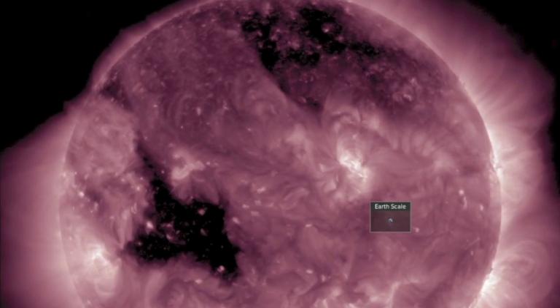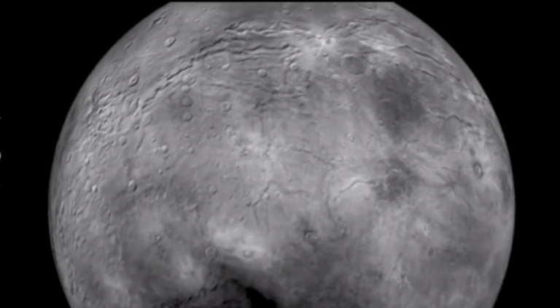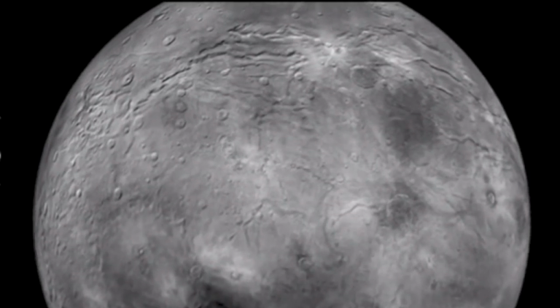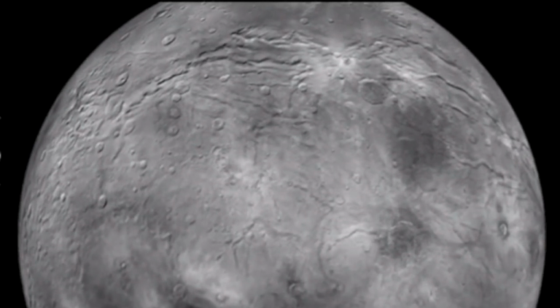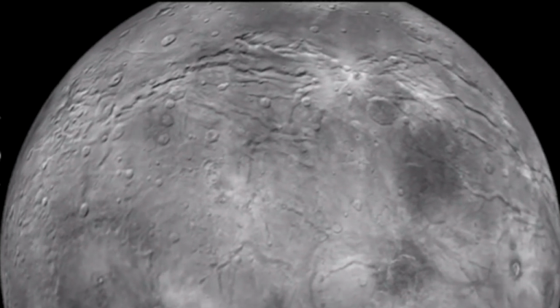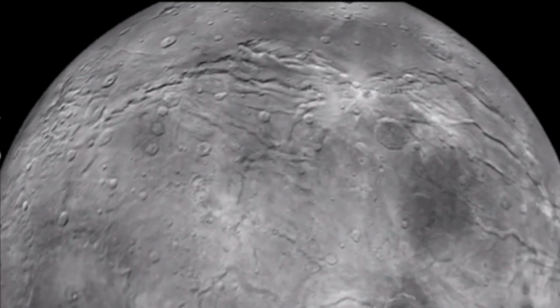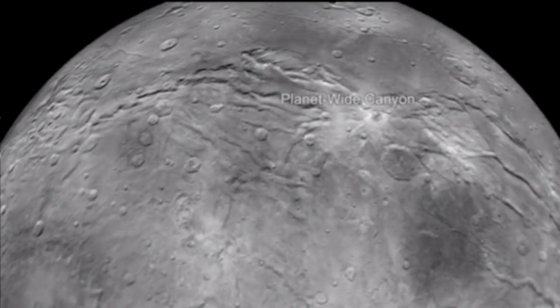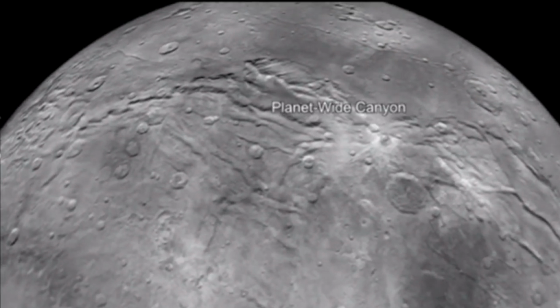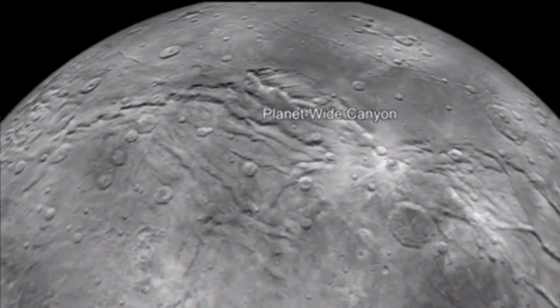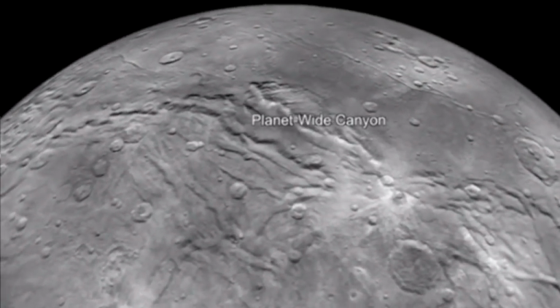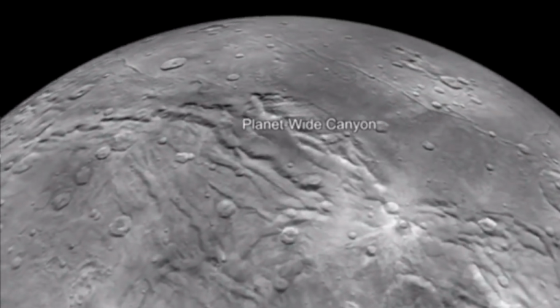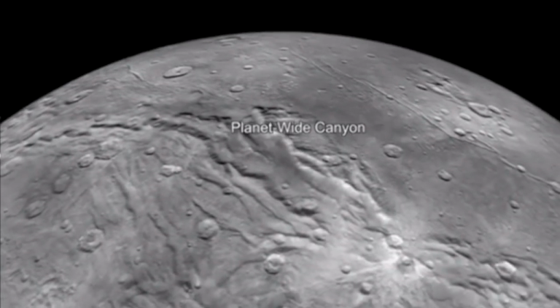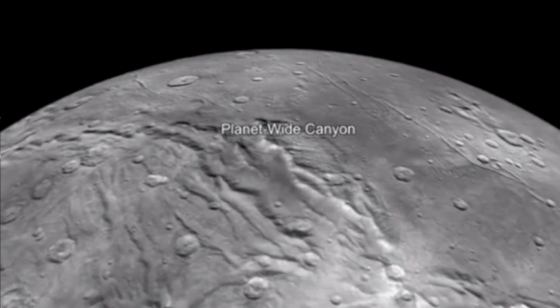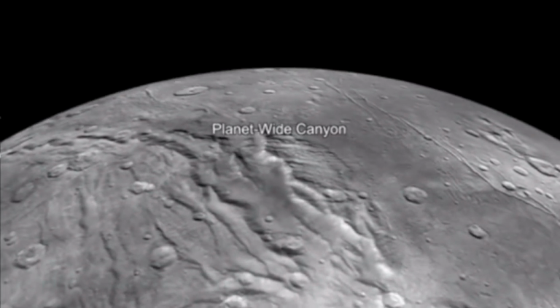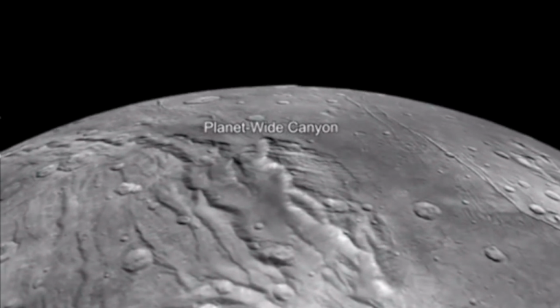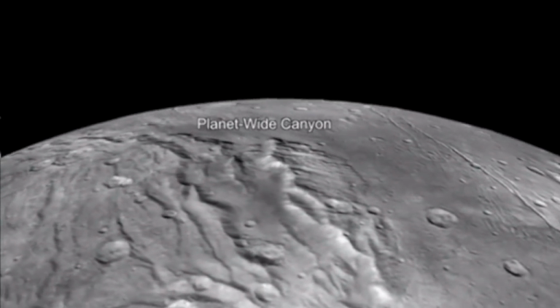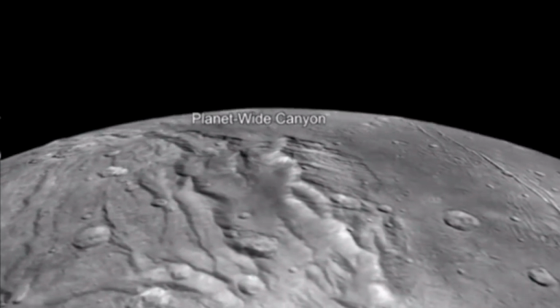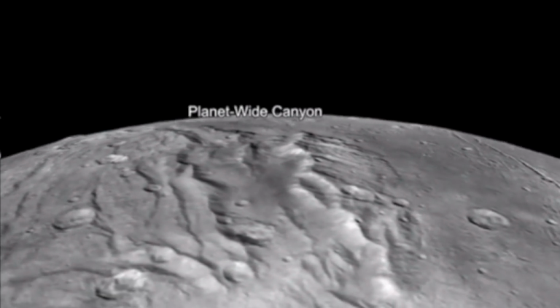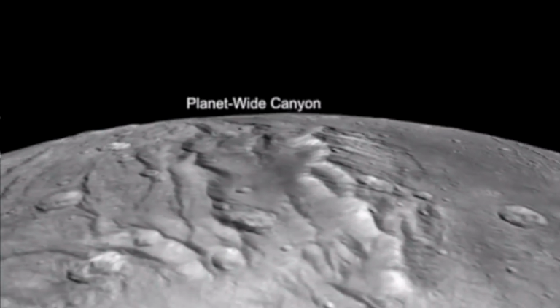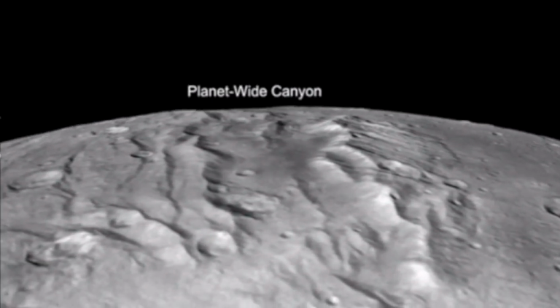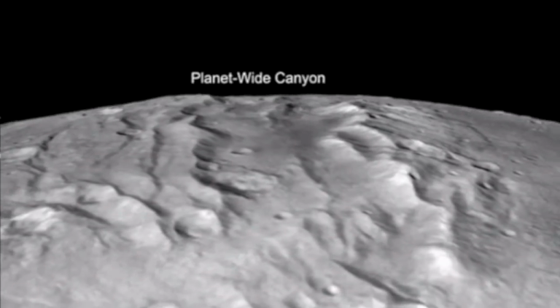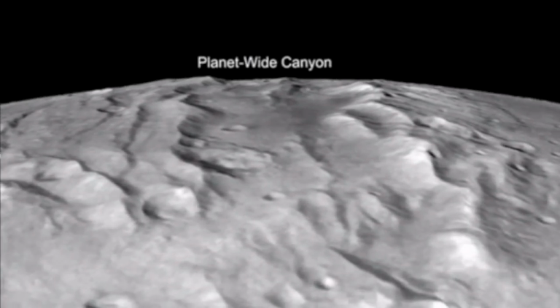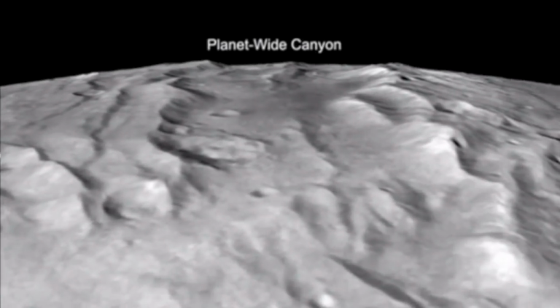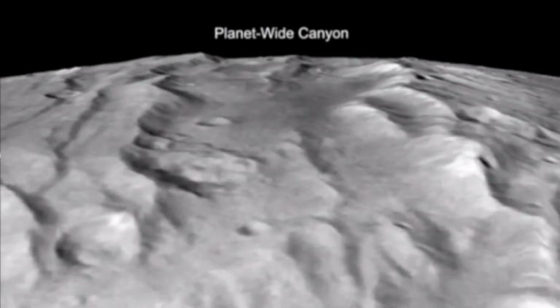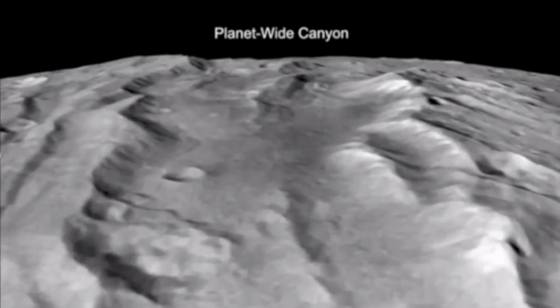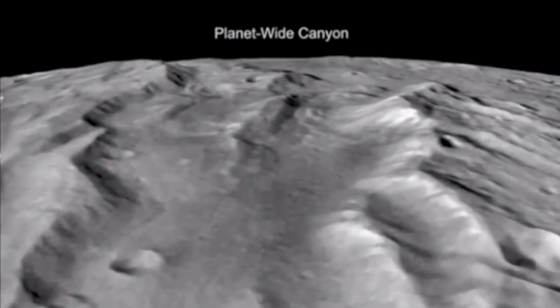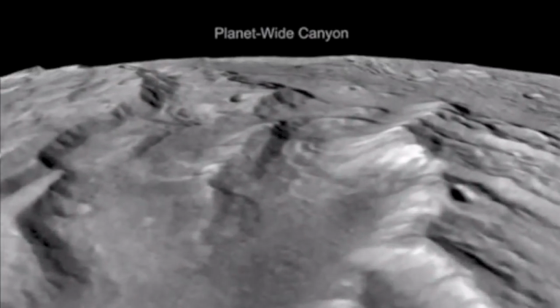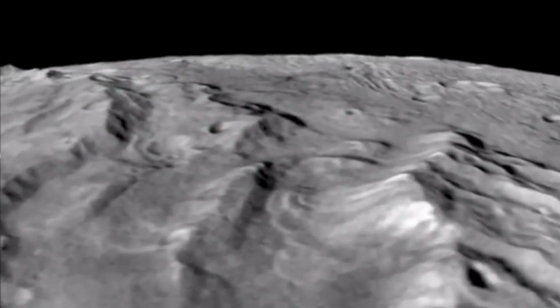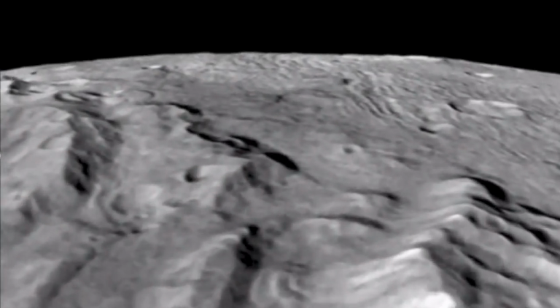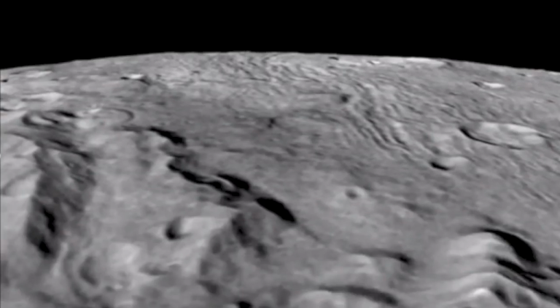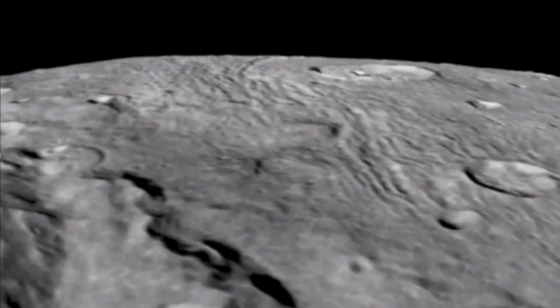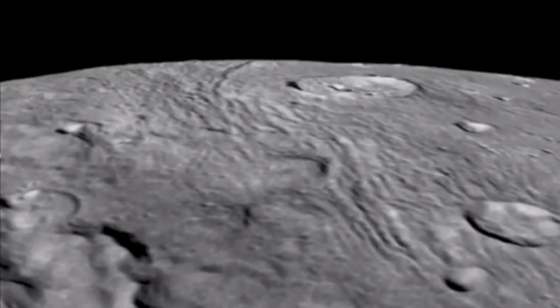Top news includes a video of a flyby at Charon done by New Horizons. If you think Mars is scarred, you should see Pluto's largest moon. The video and article describing the features is linked below.